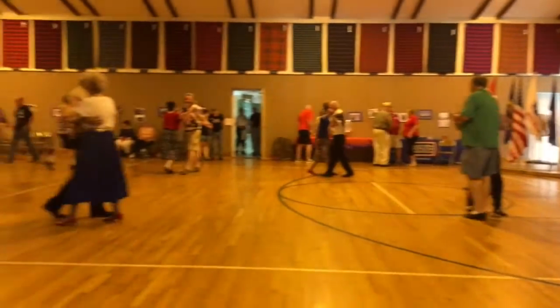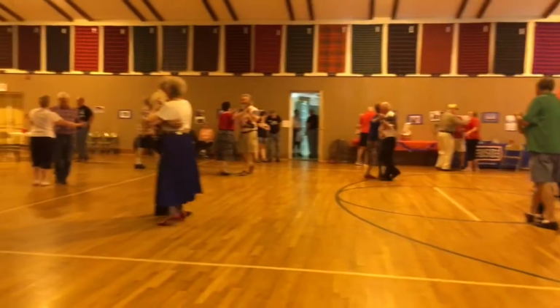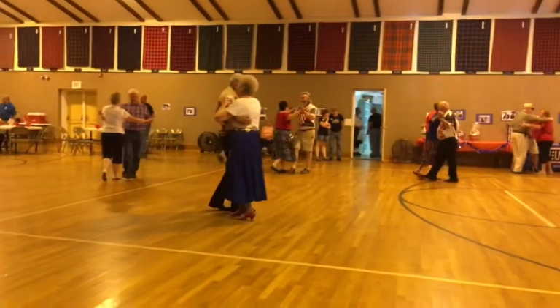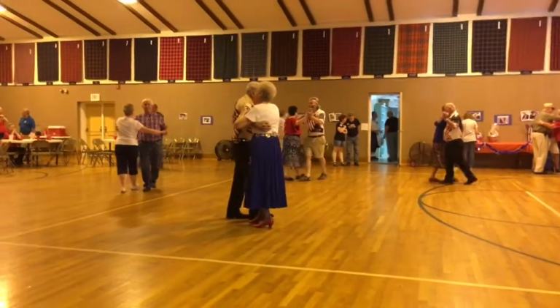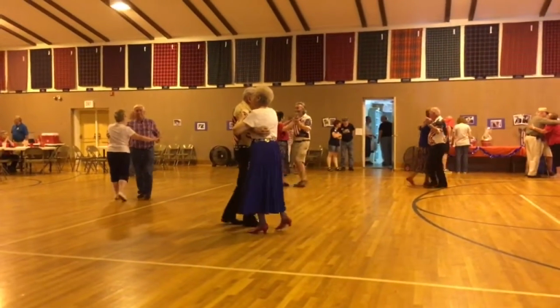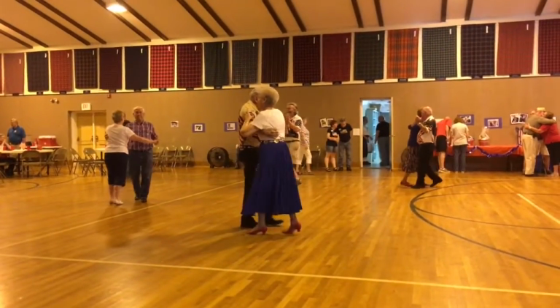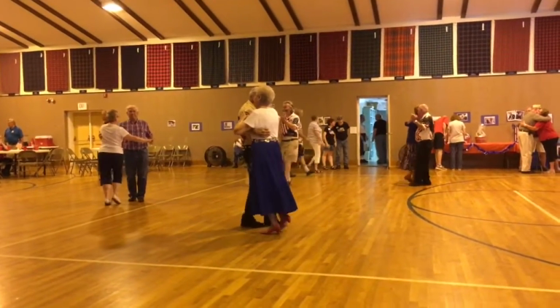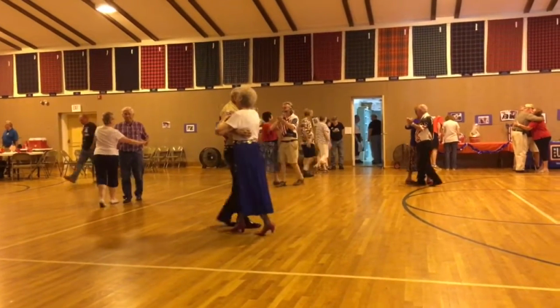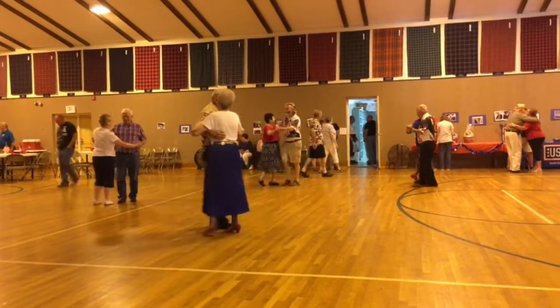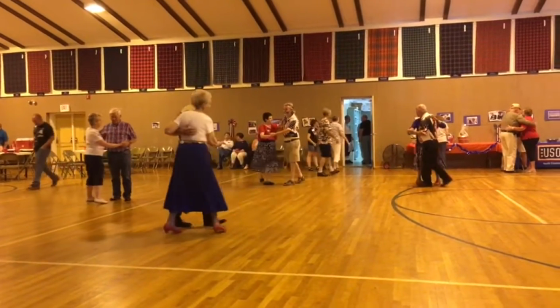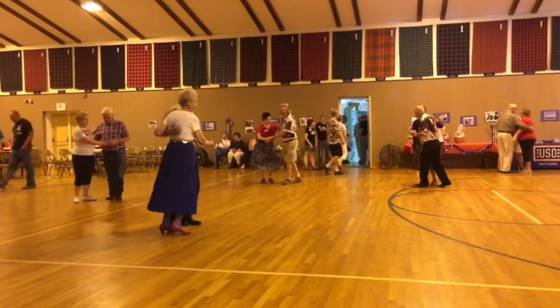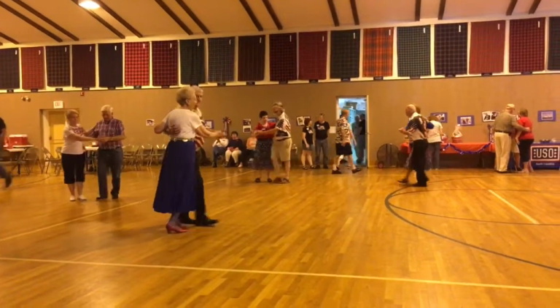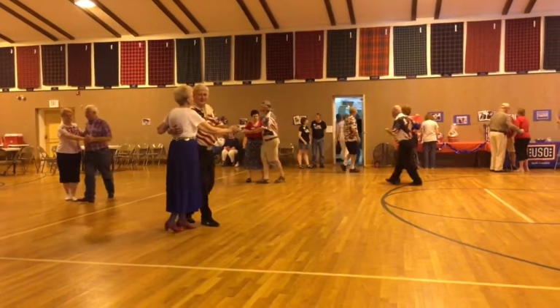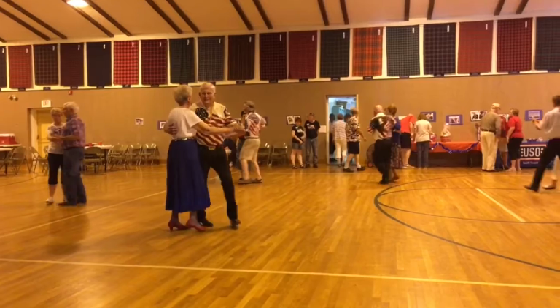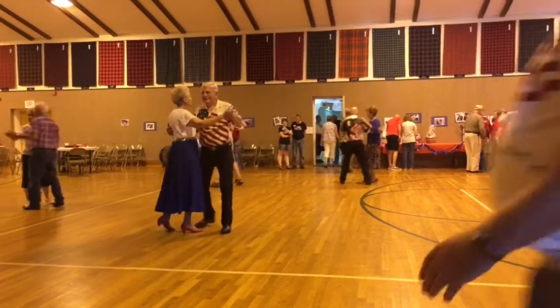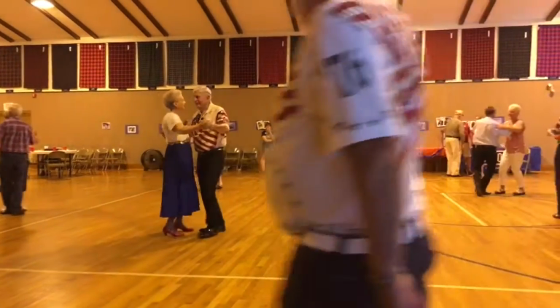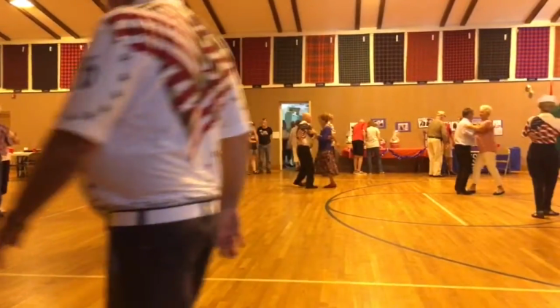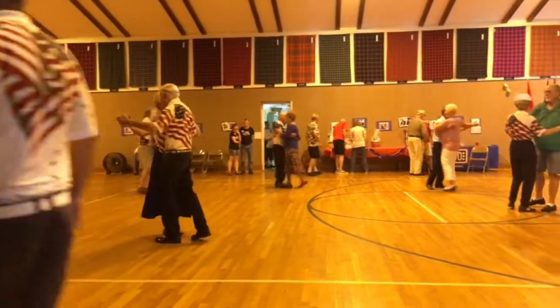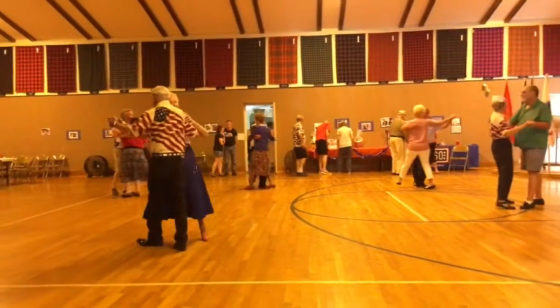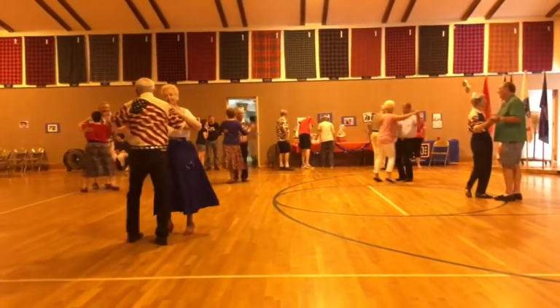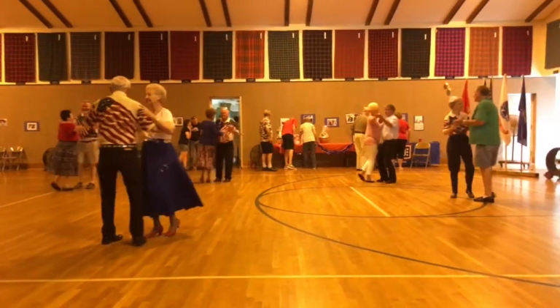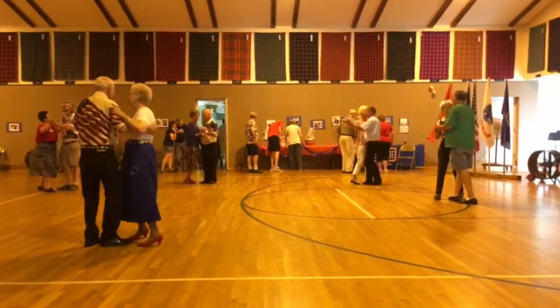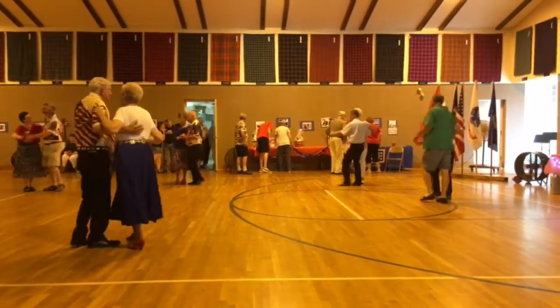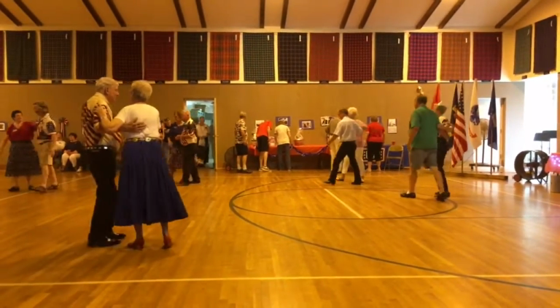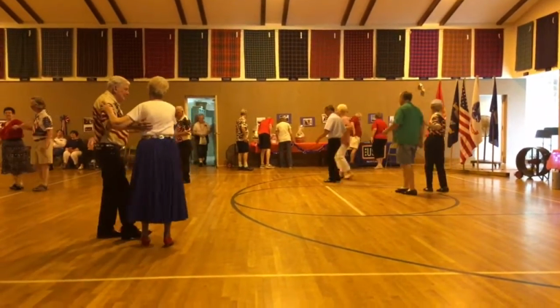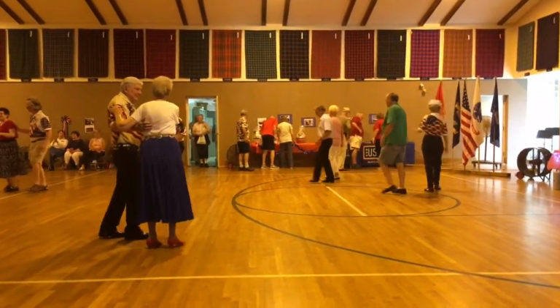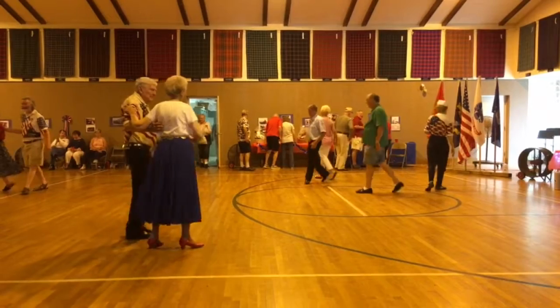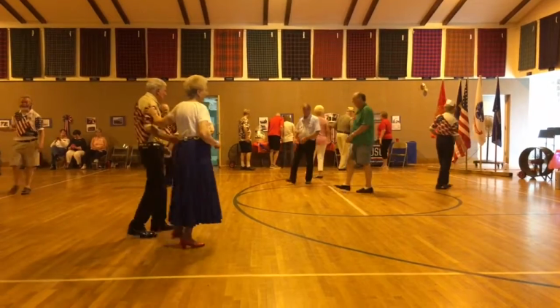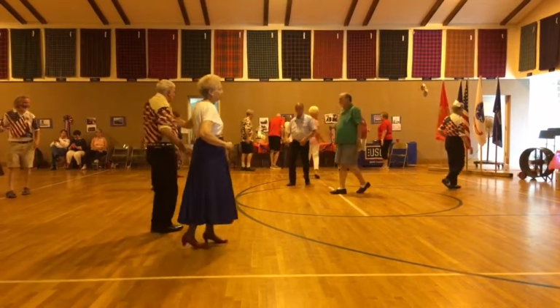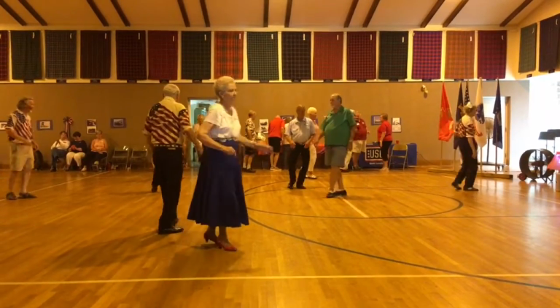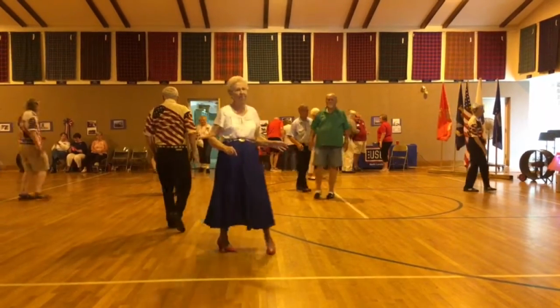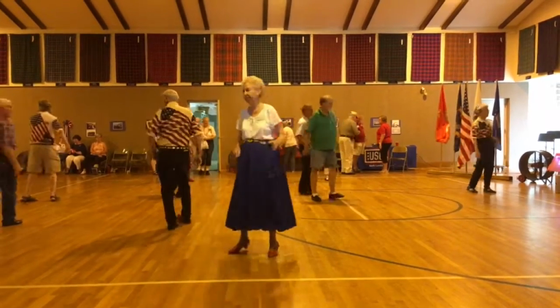Hitch. Hitch scissors. Two turning two steps. Circle away to two steps.